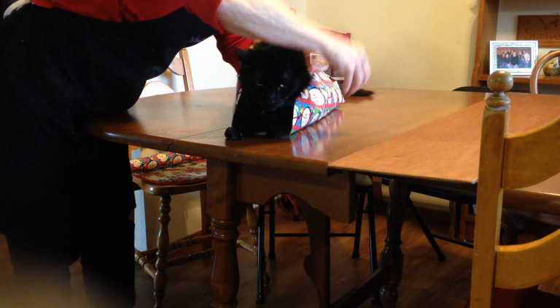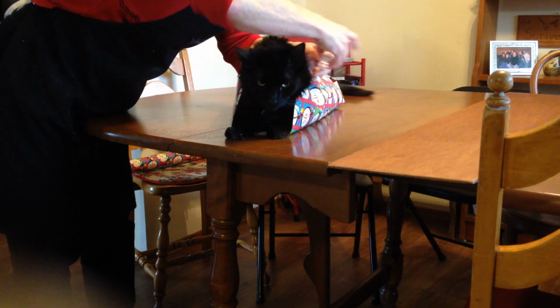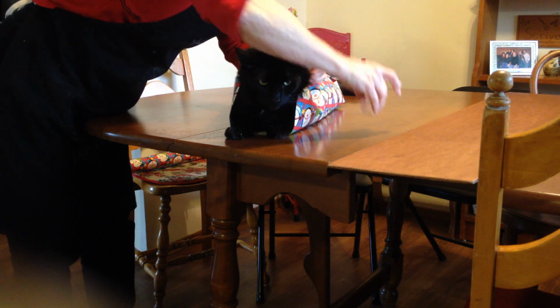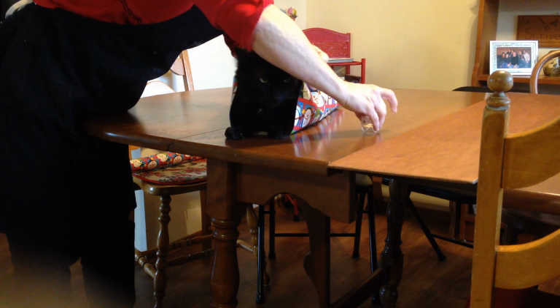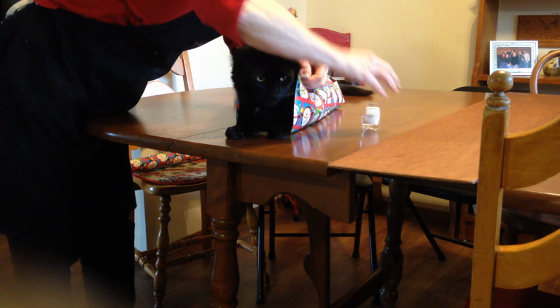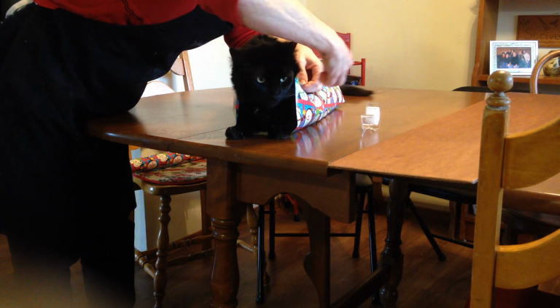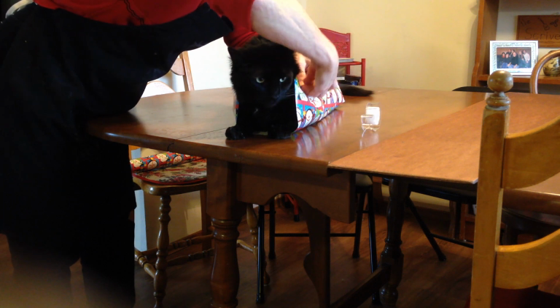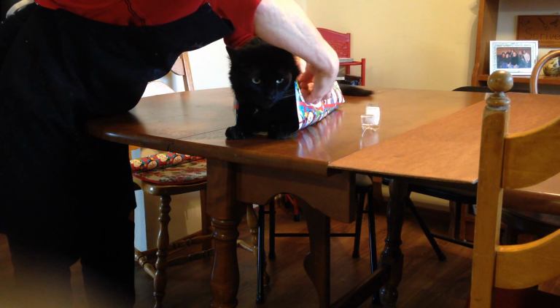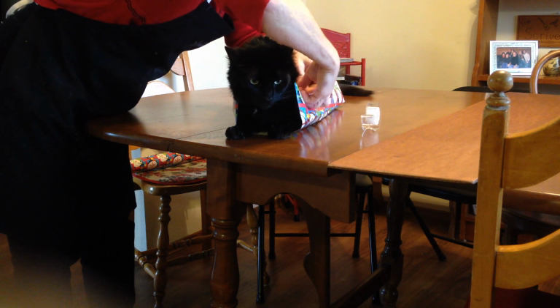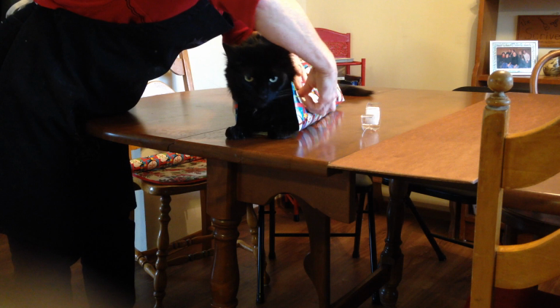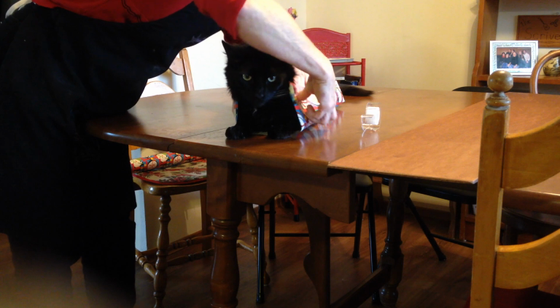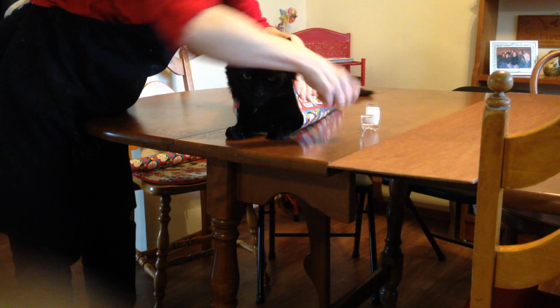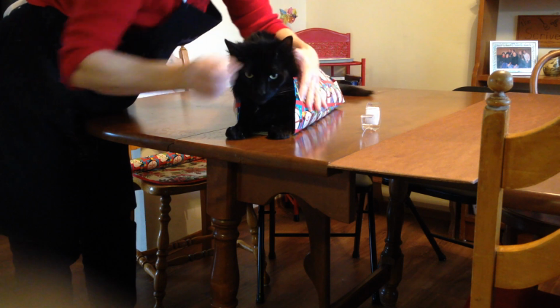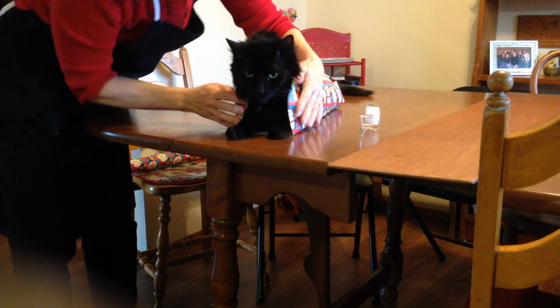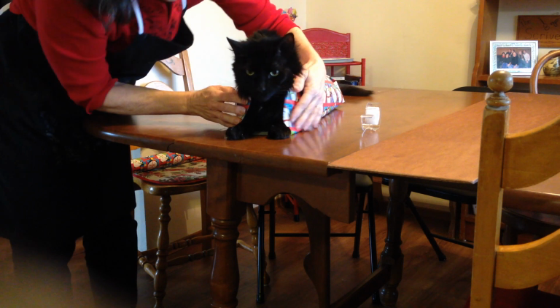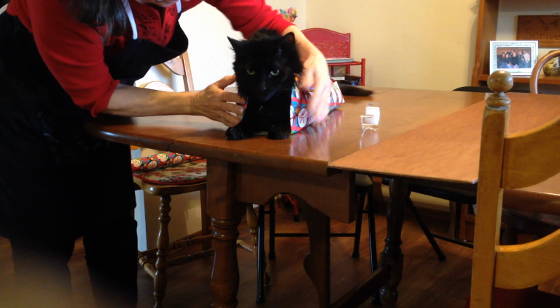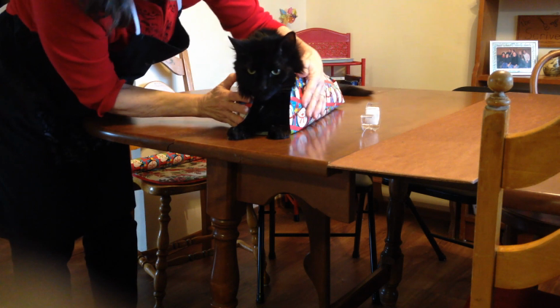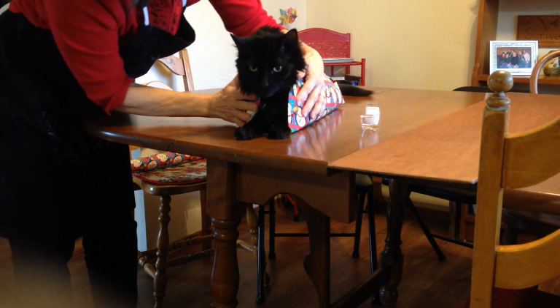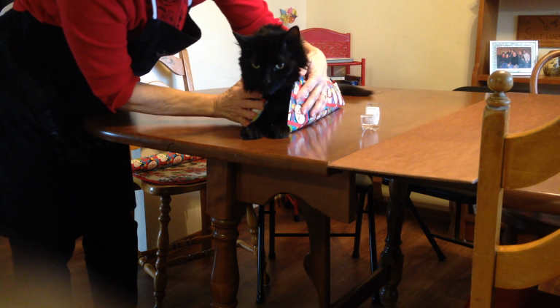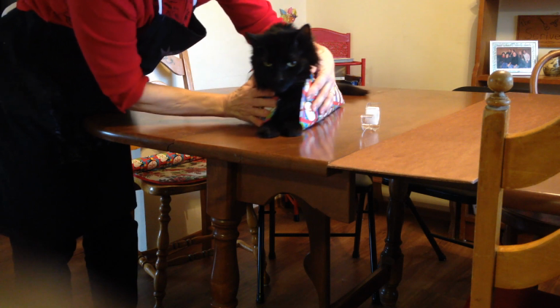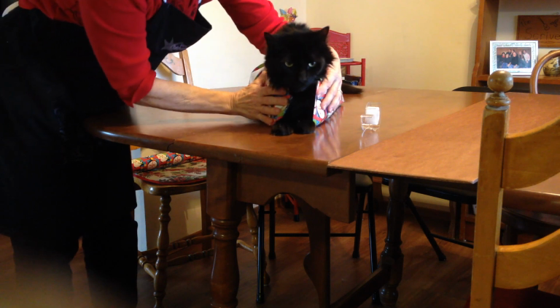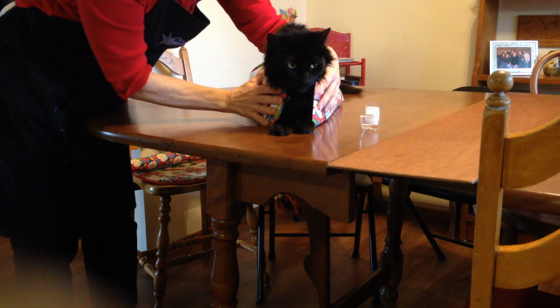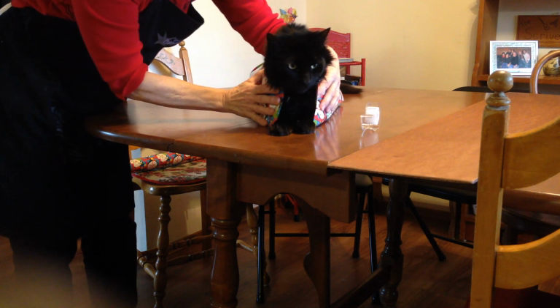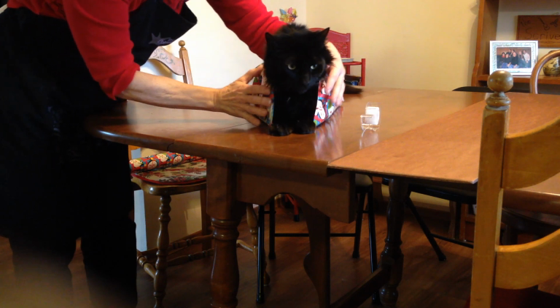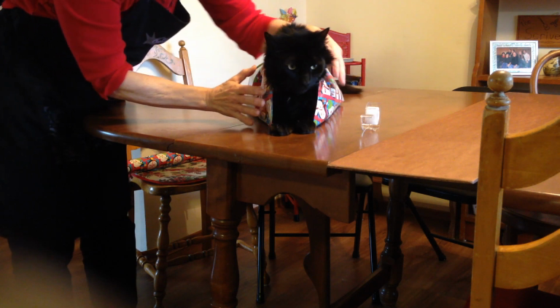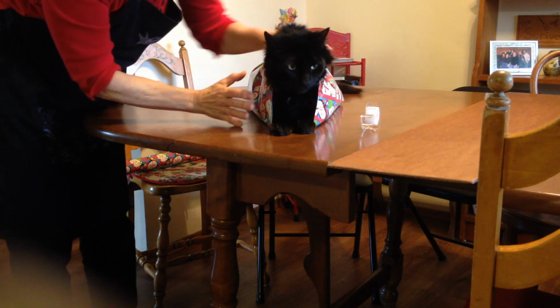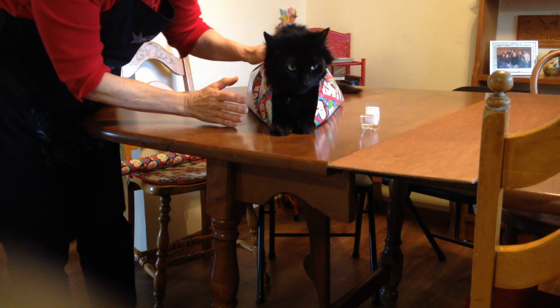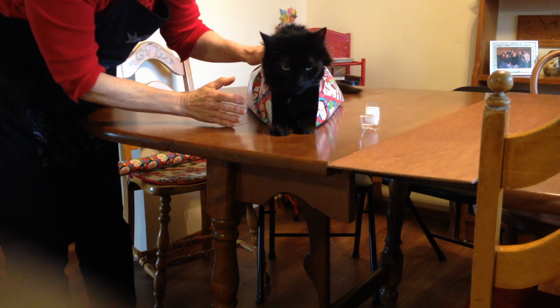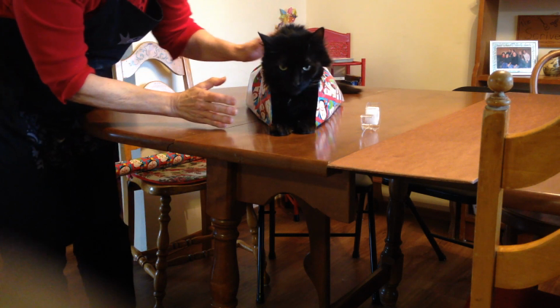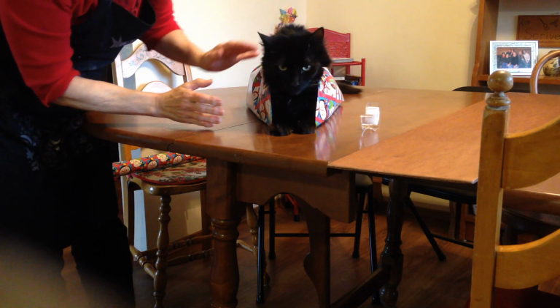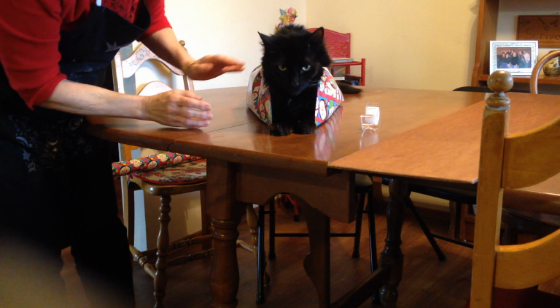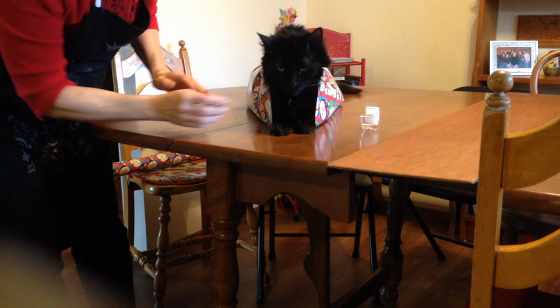Like this. Oh my goodness, look at that. Voila! A Christmas kitty.